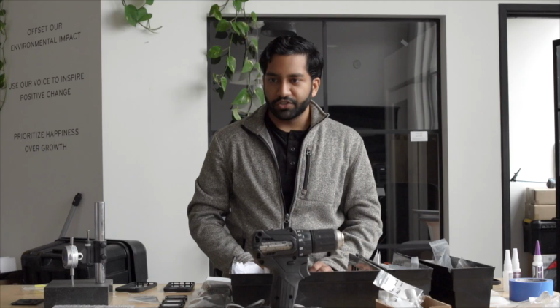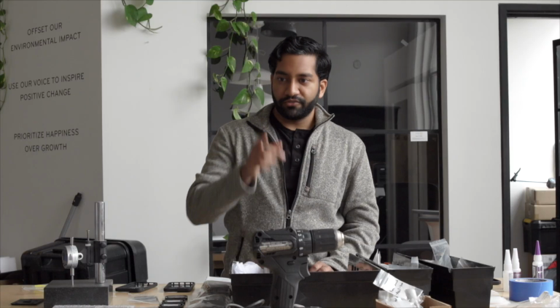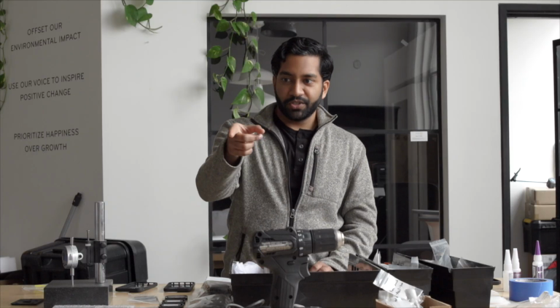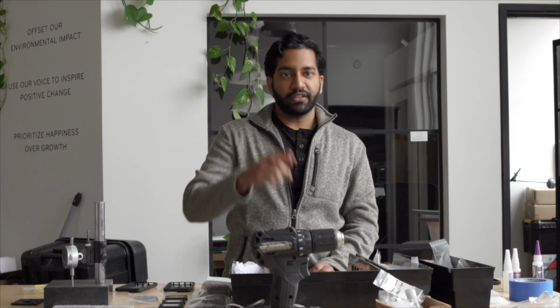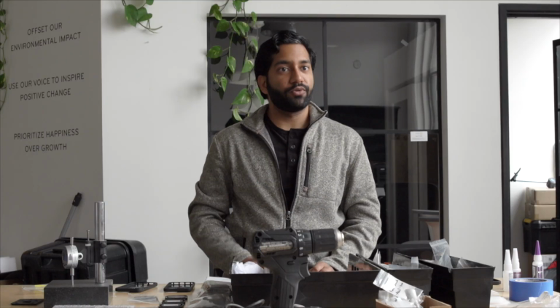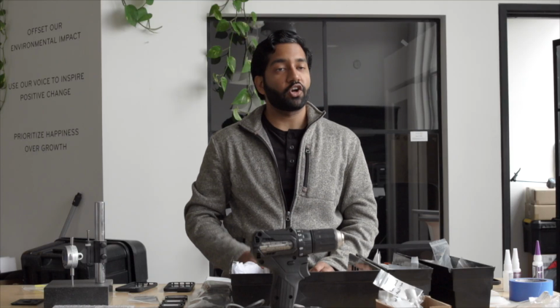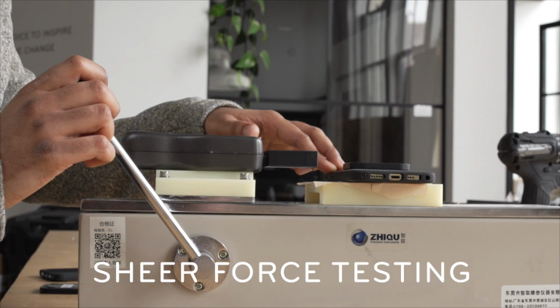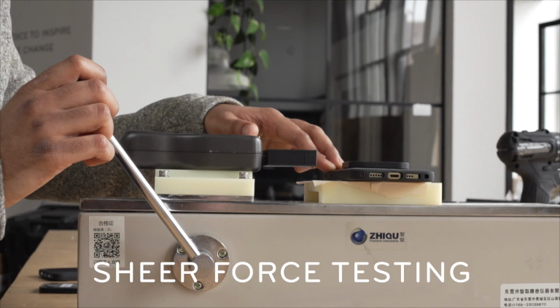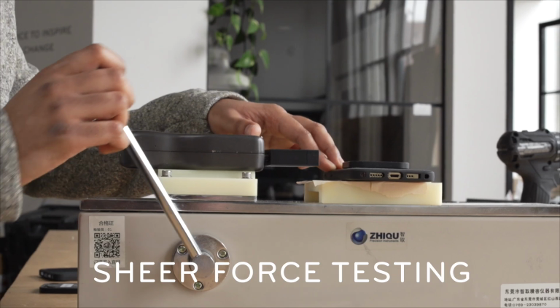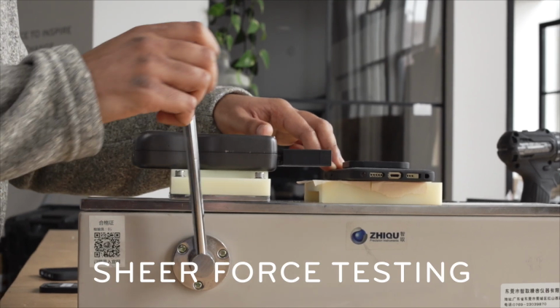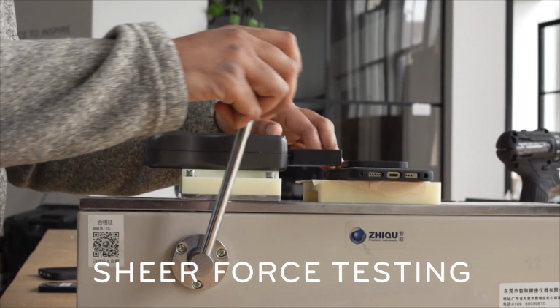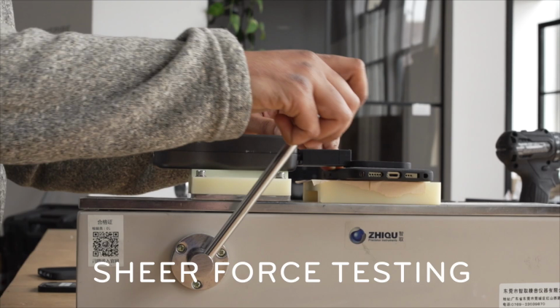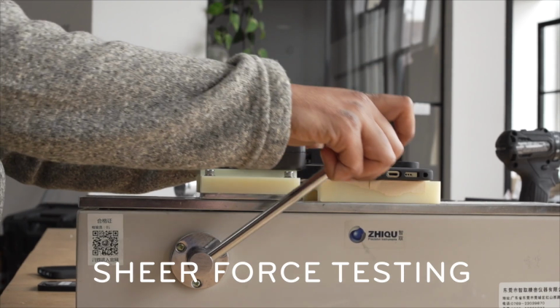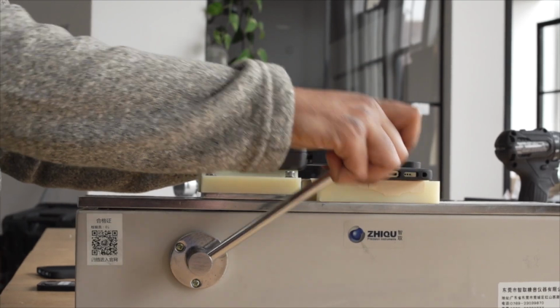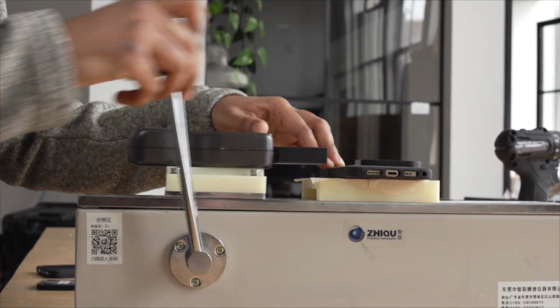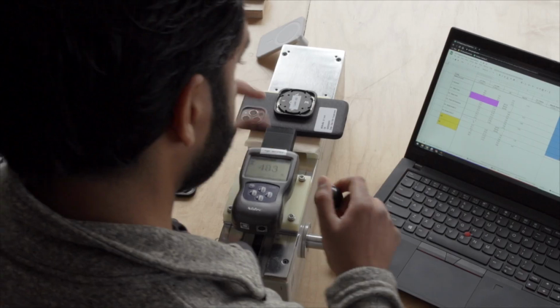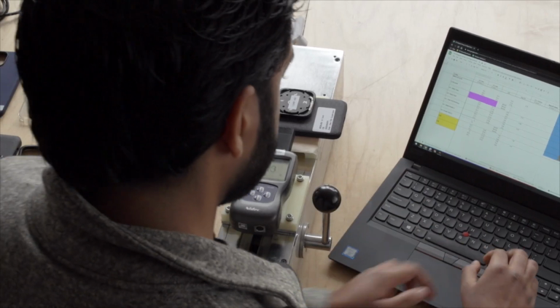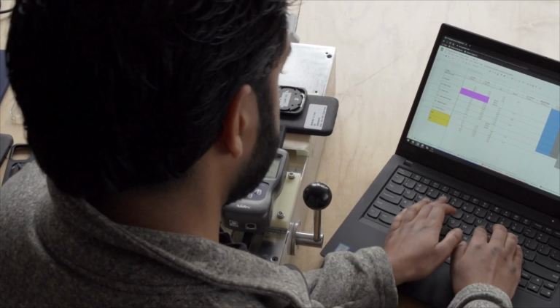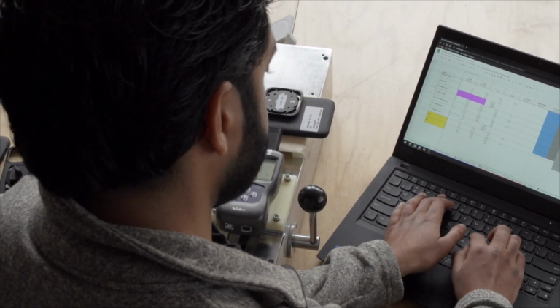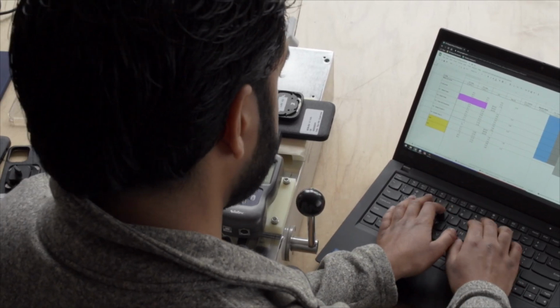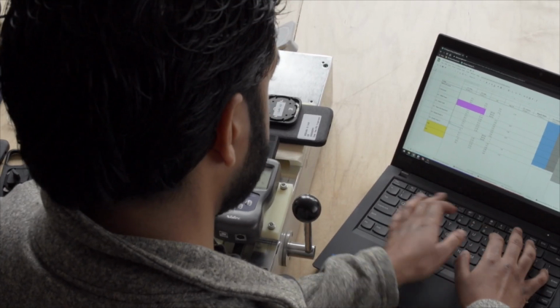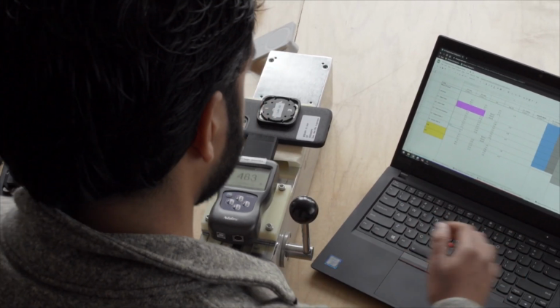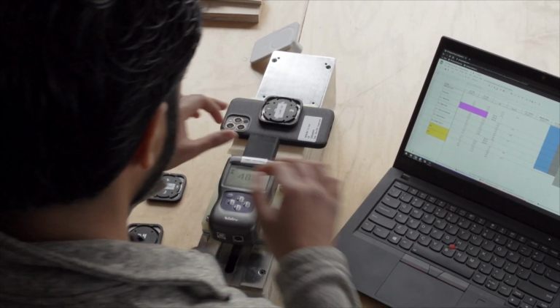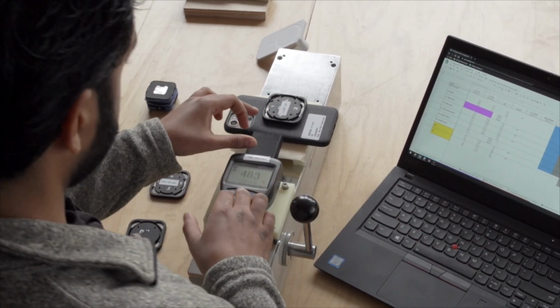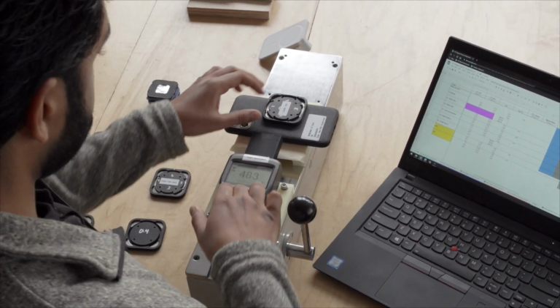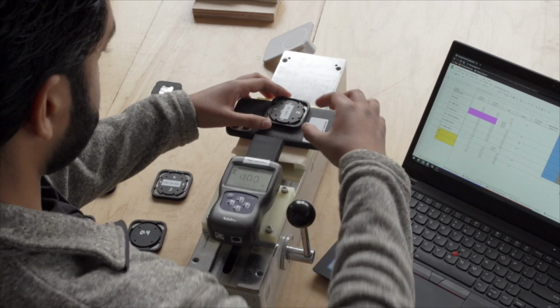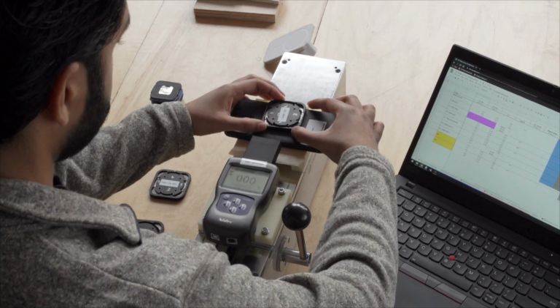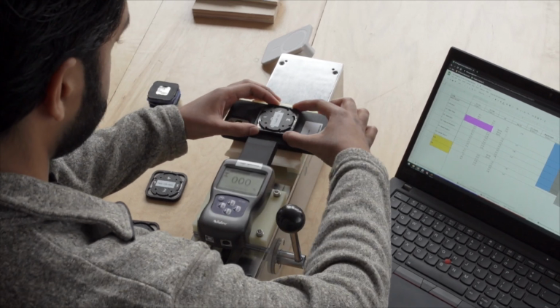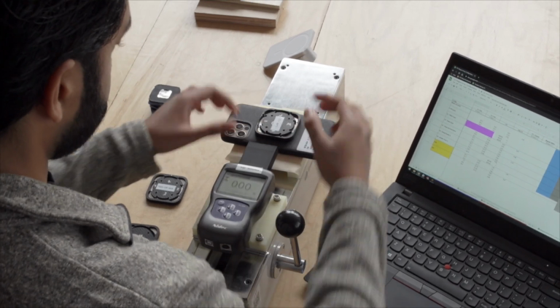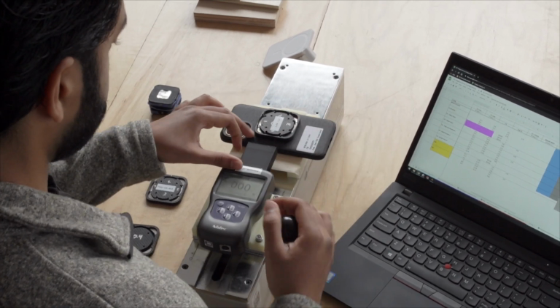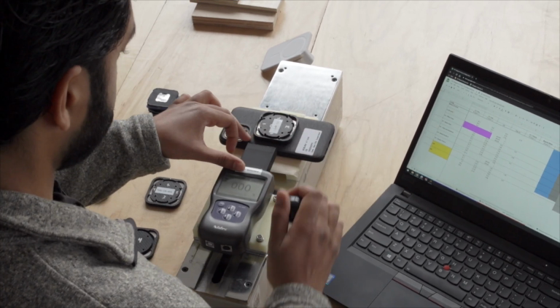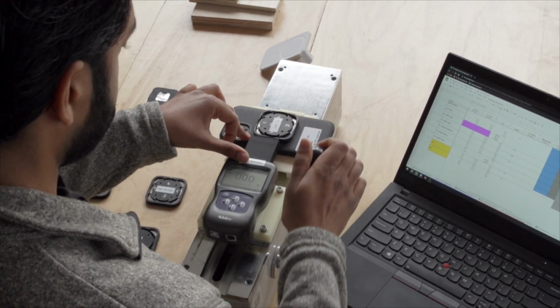The first machine is what we call our shear force testing. This shearing force is something we find very important because when you mount it to the car mount, we don't want it falling off when you go over a speed bump or a pothole.